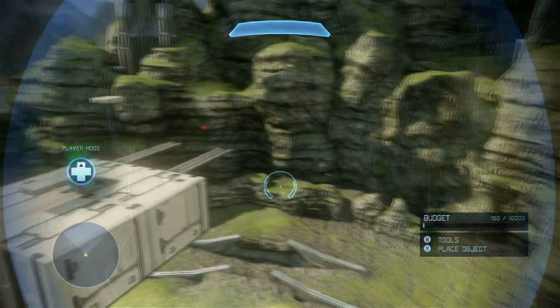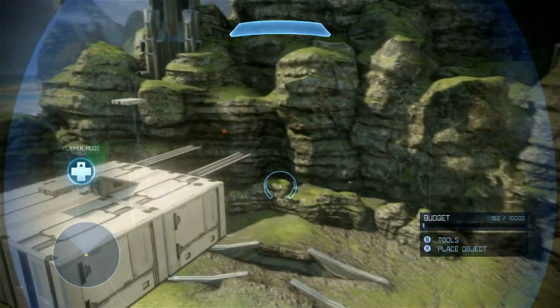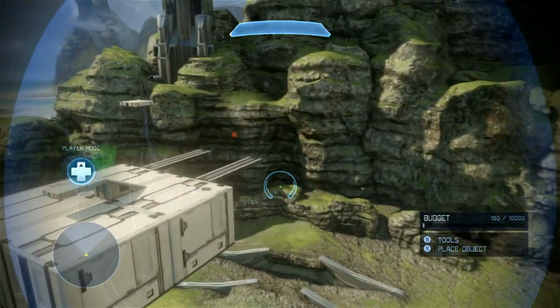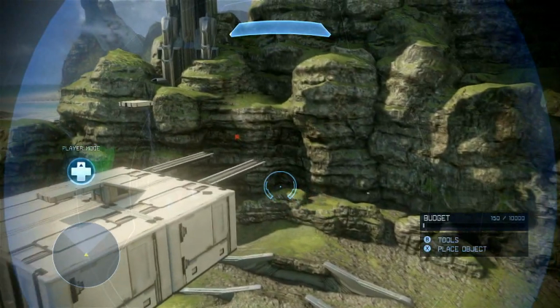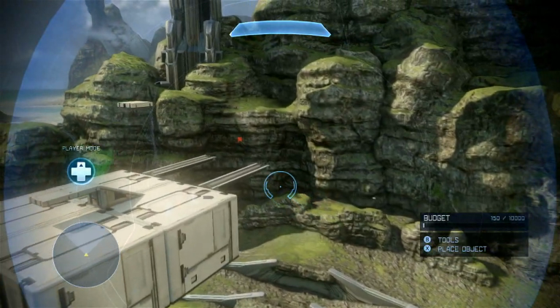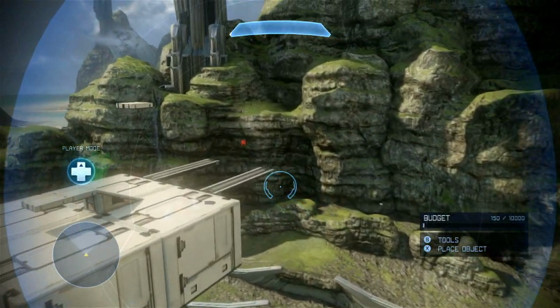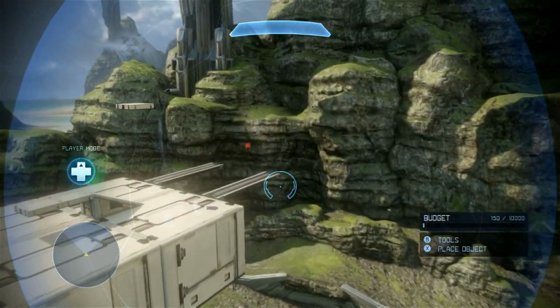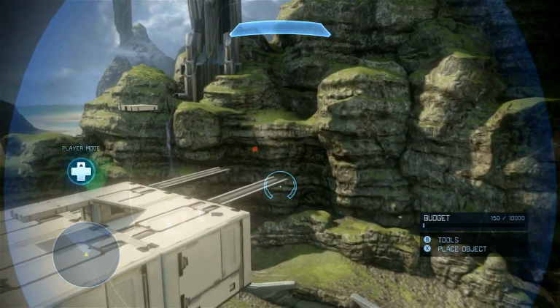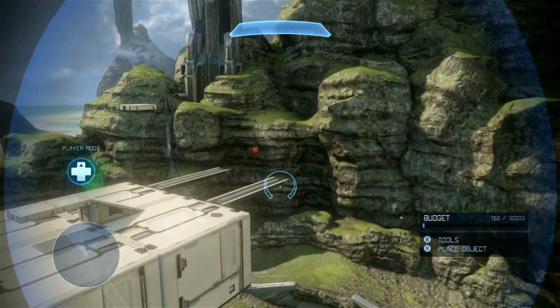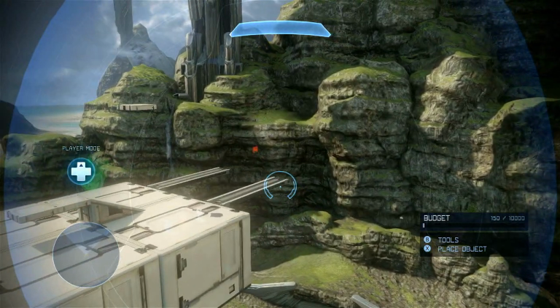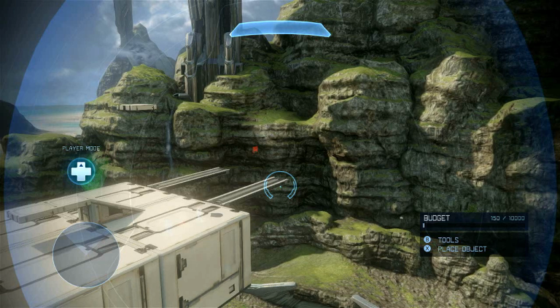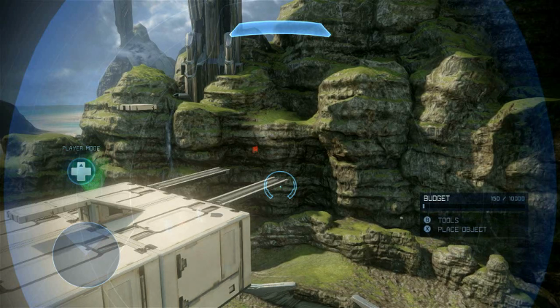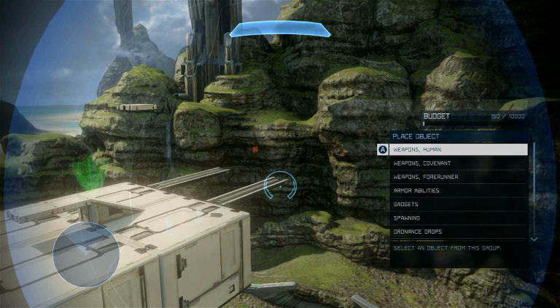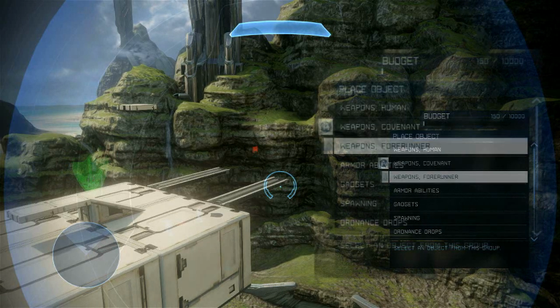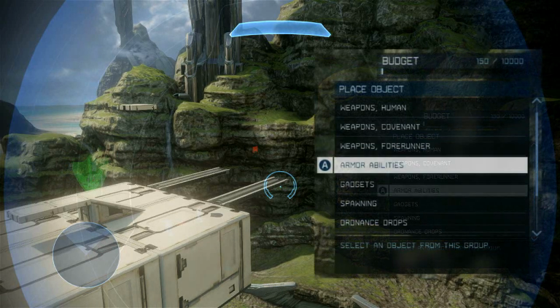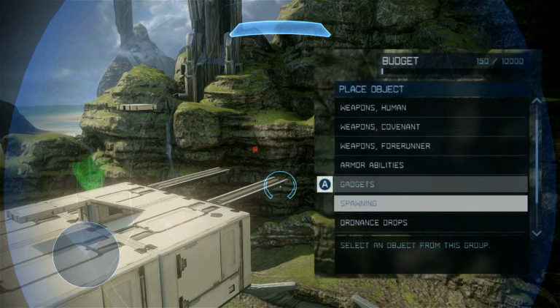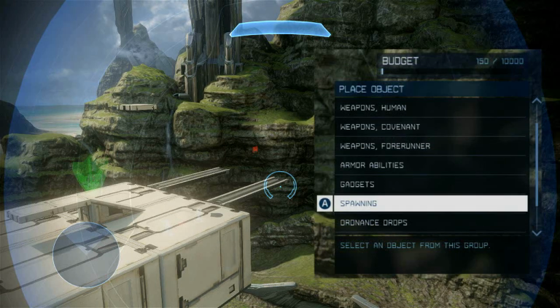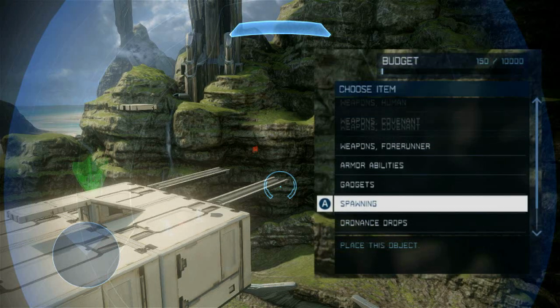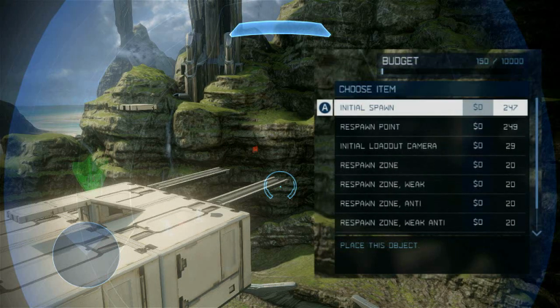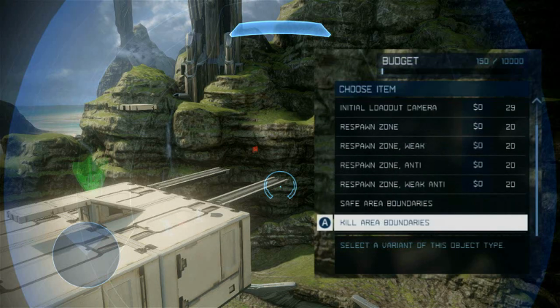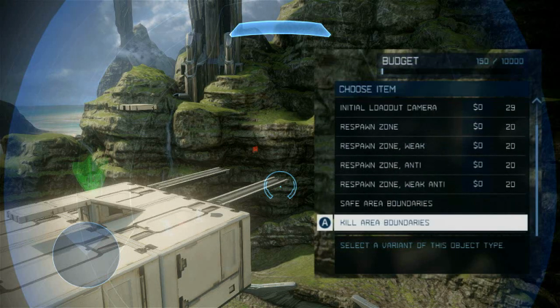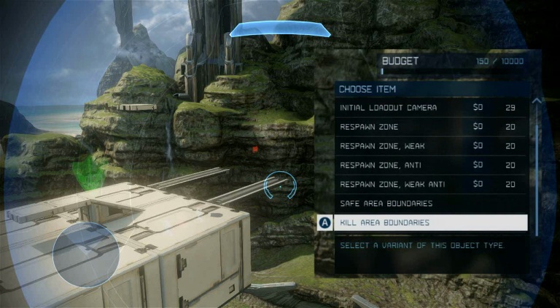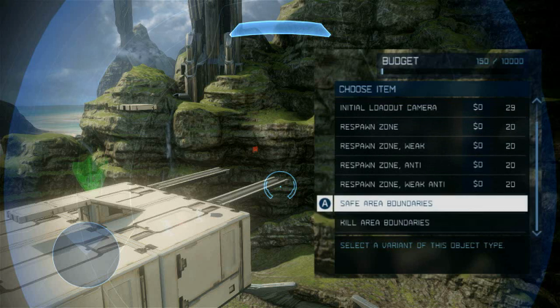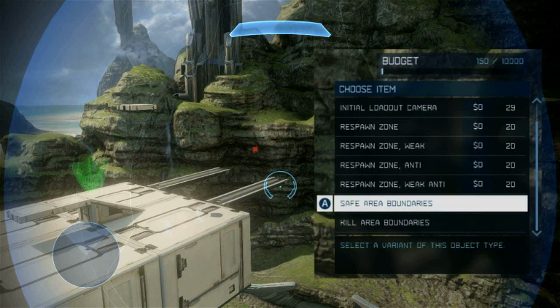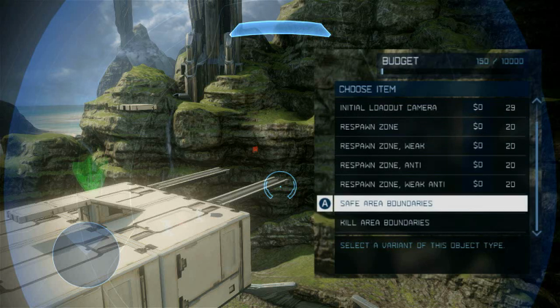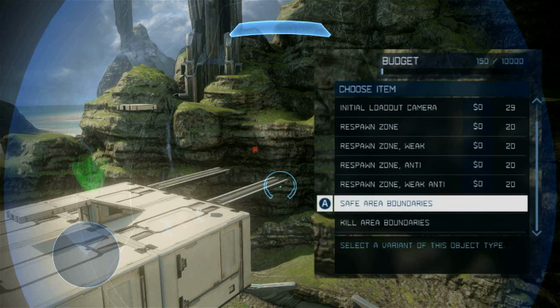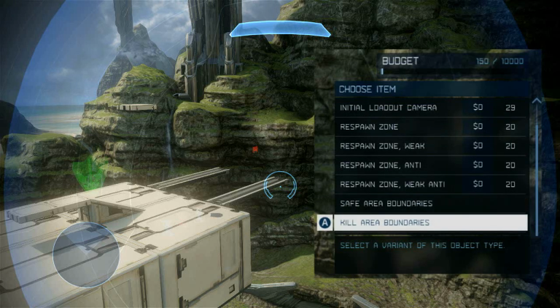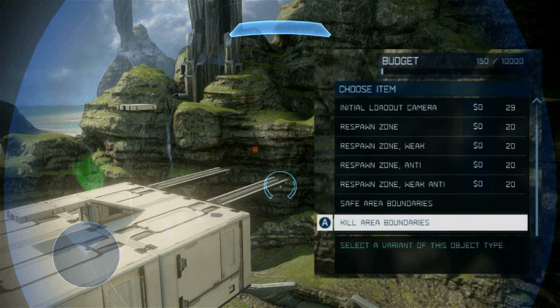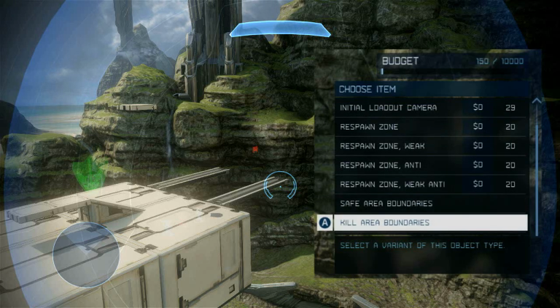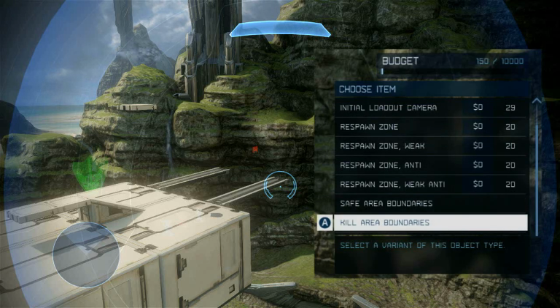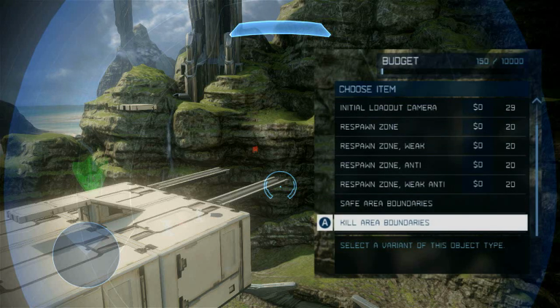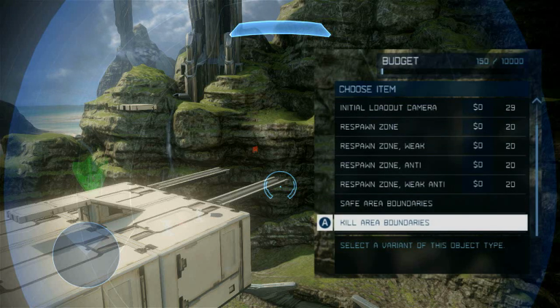Kill volumes are used to prevent players from leaving your map by either killing them or giving a 10 second timer to return to the map. To place a kill volume, select the spawning category. There are two types of volumes that can be used to define the edge of map: safe boundaries and kill boundaries.